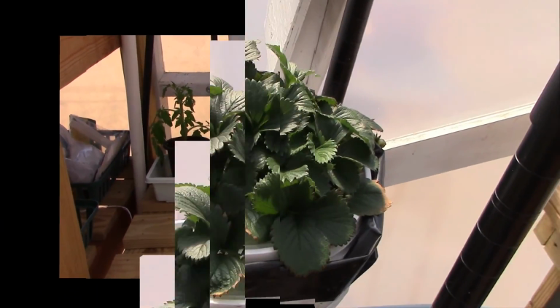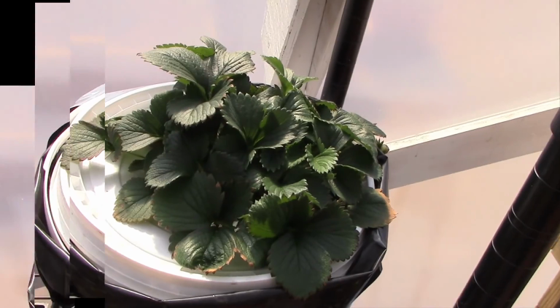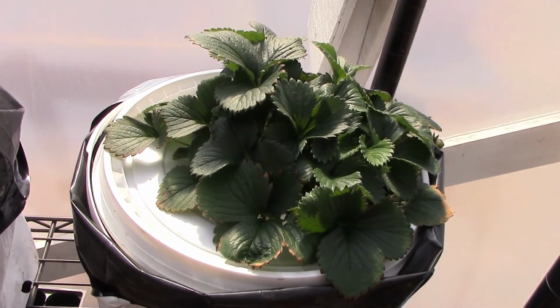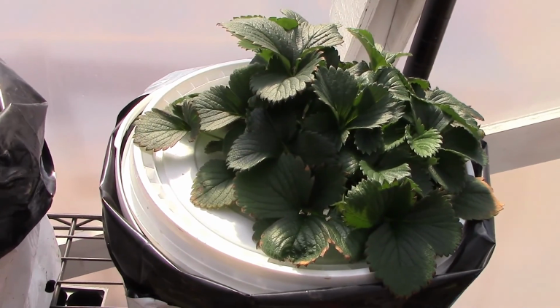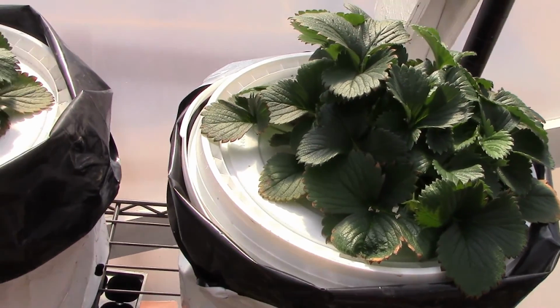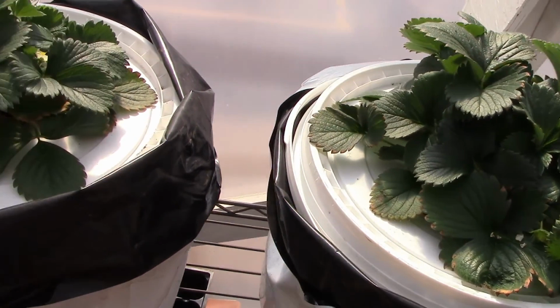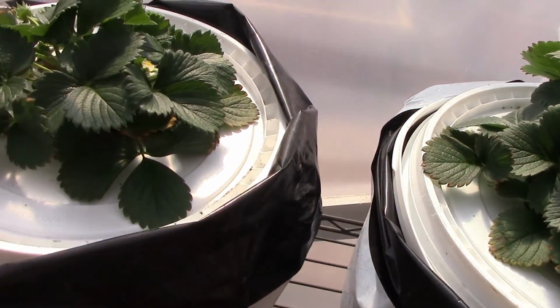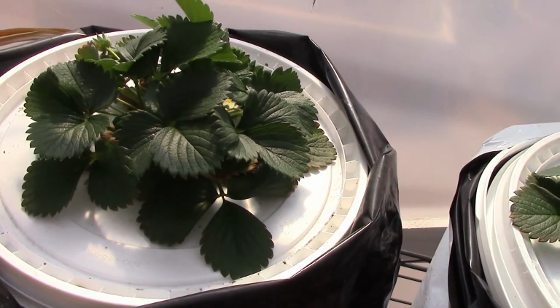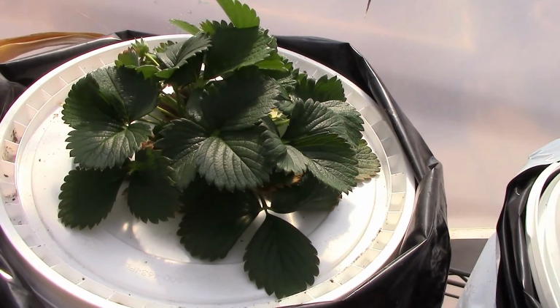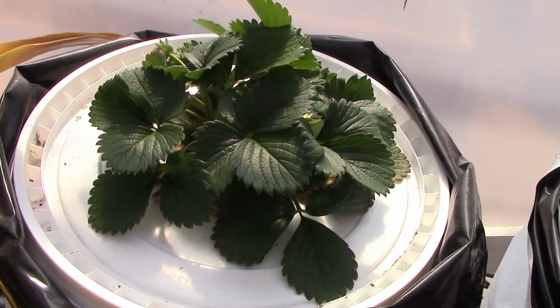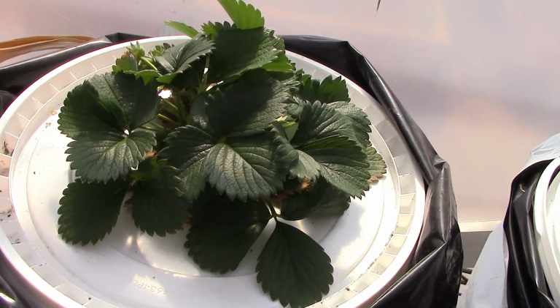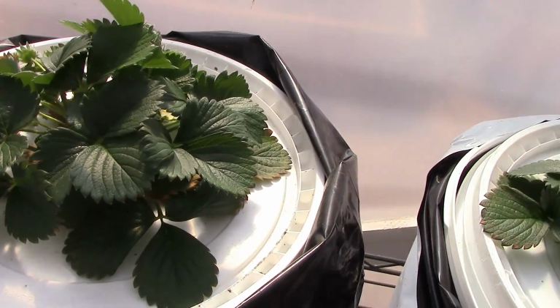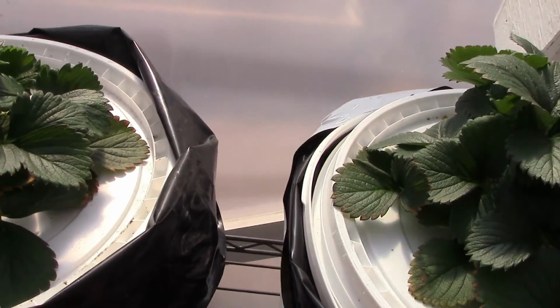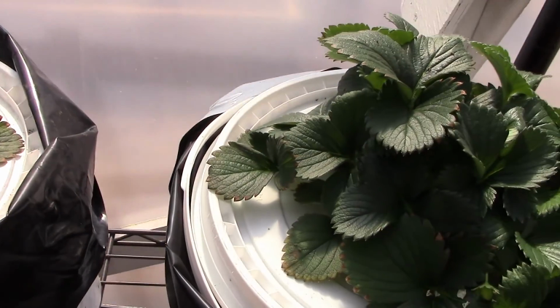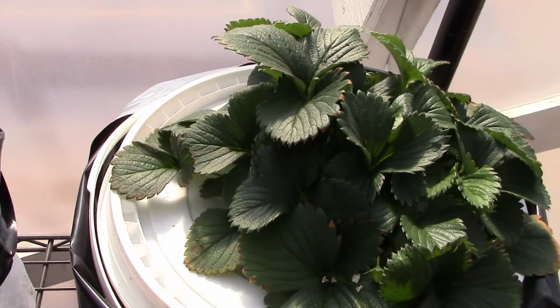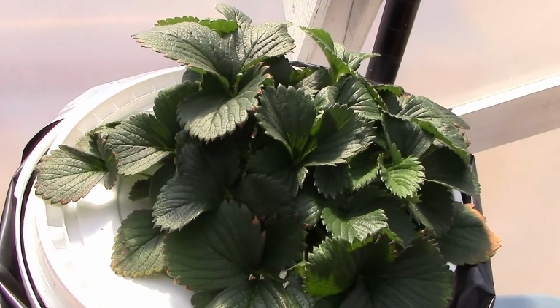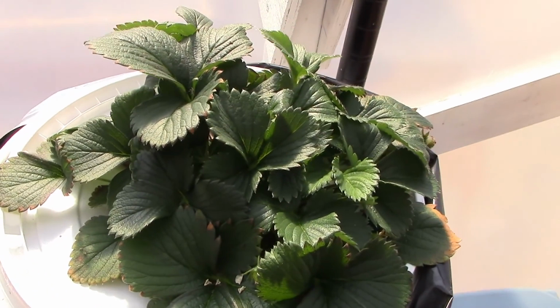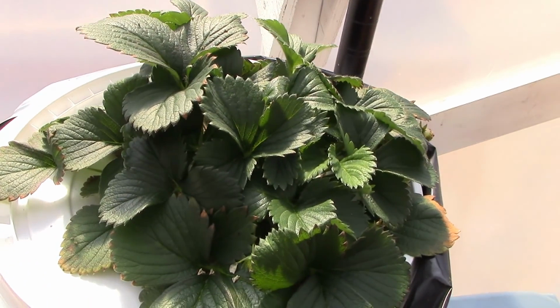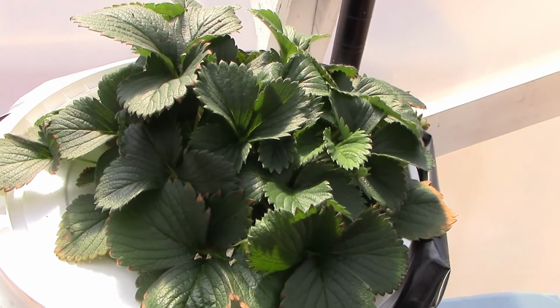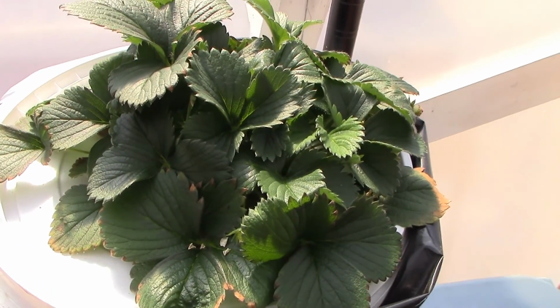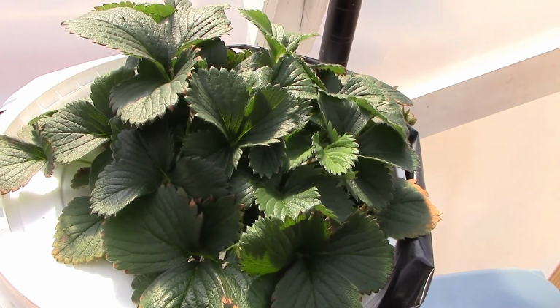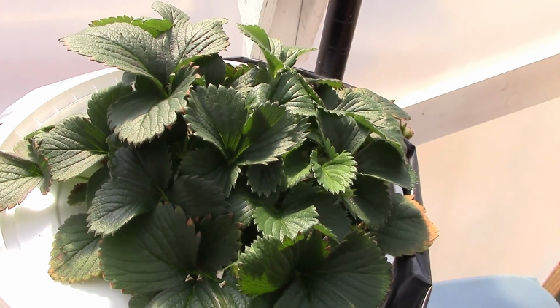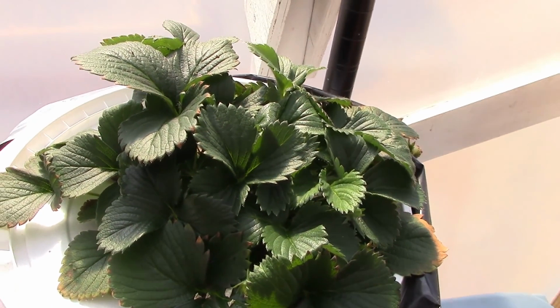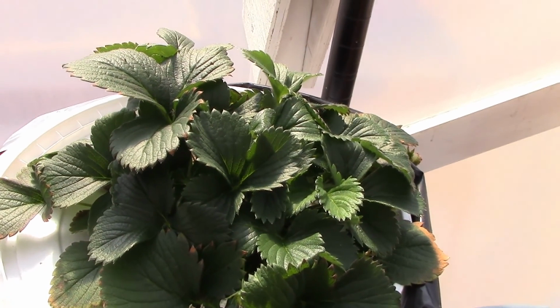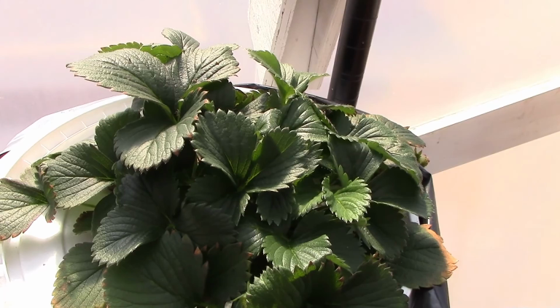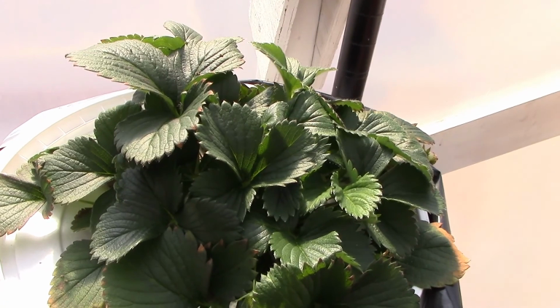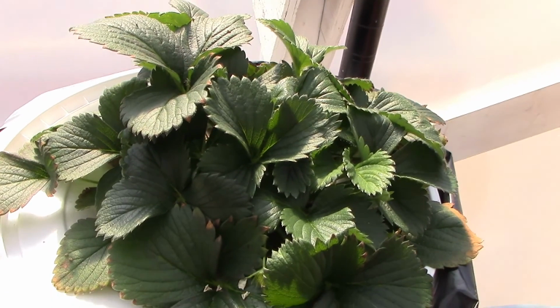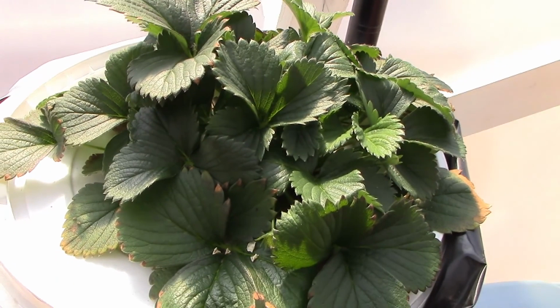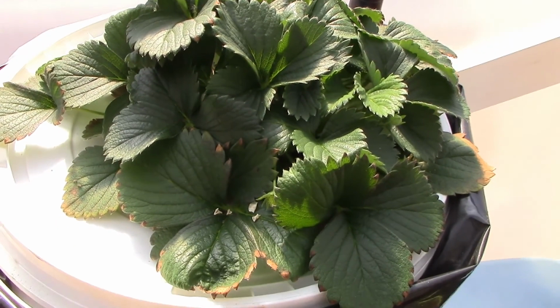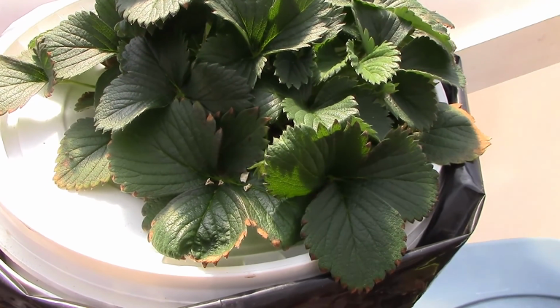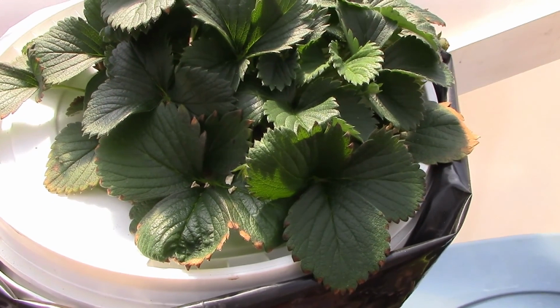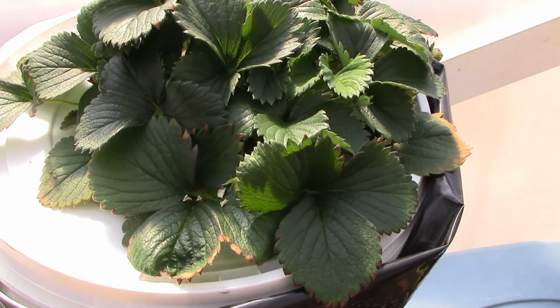Taking a quick look at the Kratky strawberries — these things are really doing good. I changed out the nutrient mix about a week ago because they don't drink up a whole bunch and it just gets weaker as time goes on. Anyway, I changed it out and they're loving it.